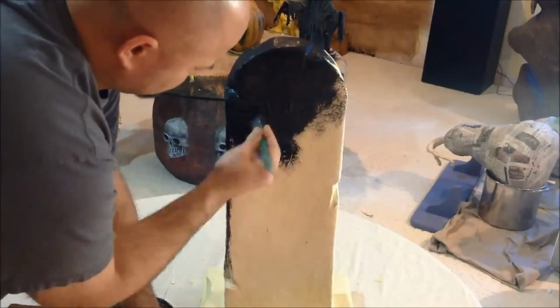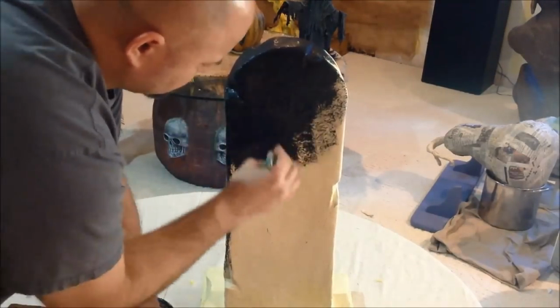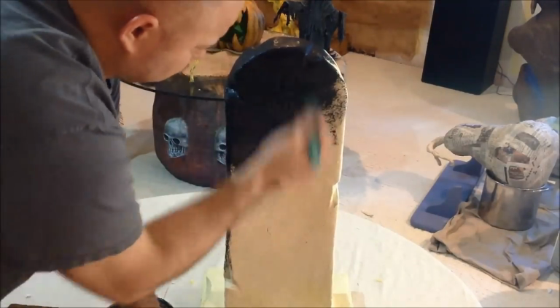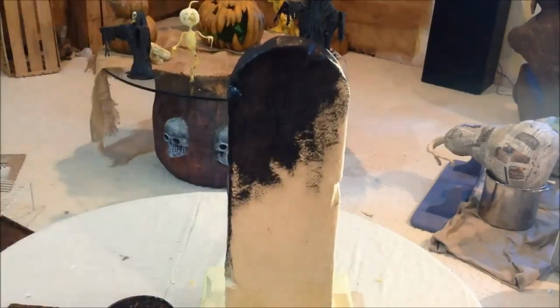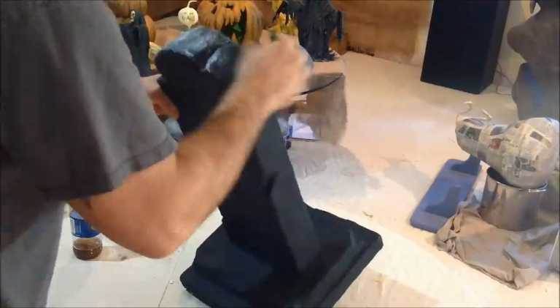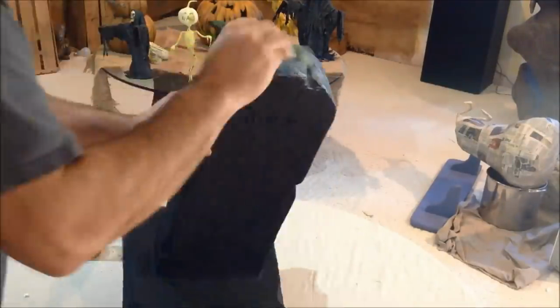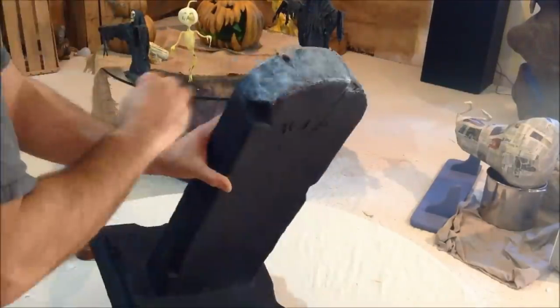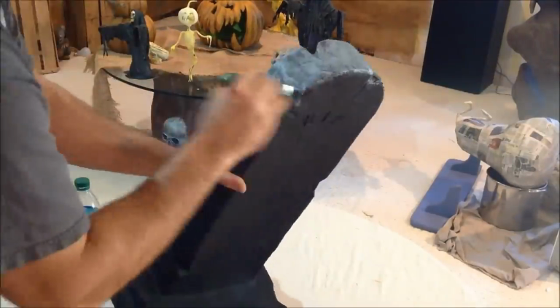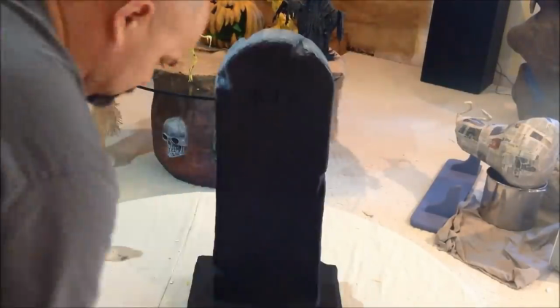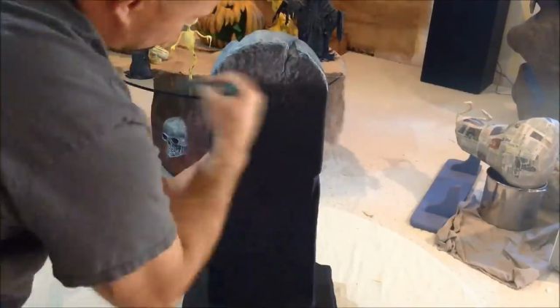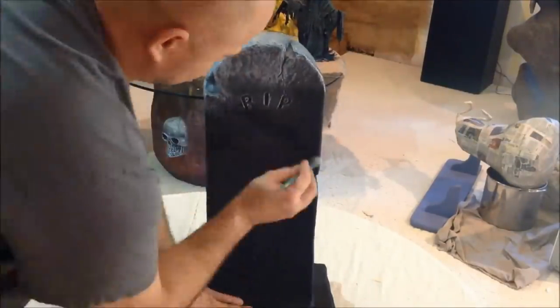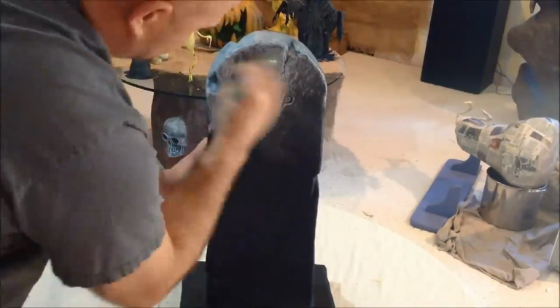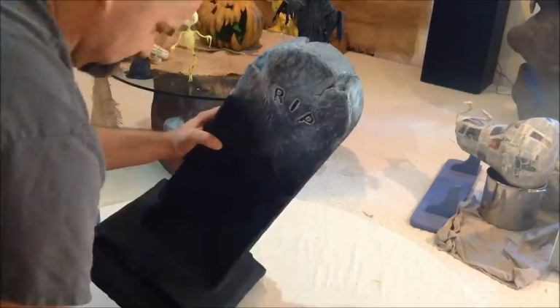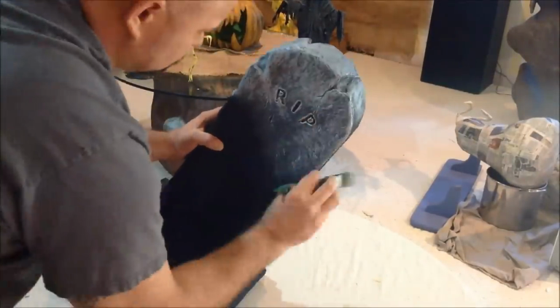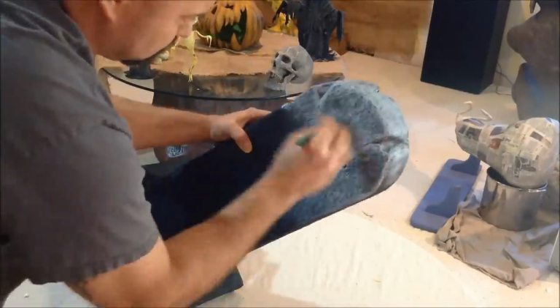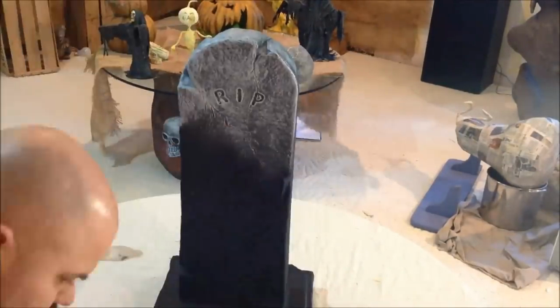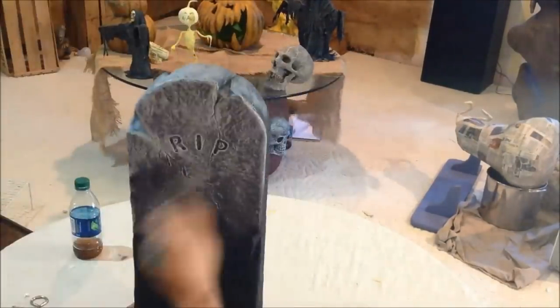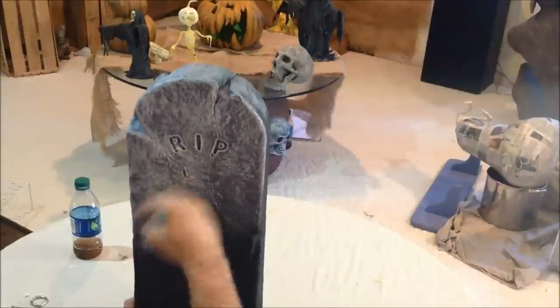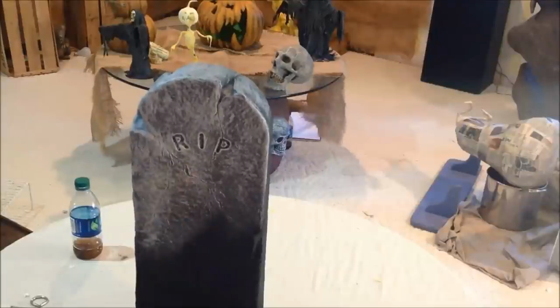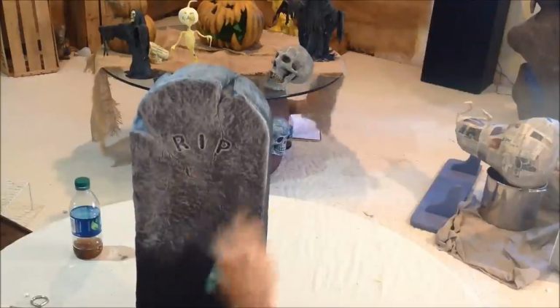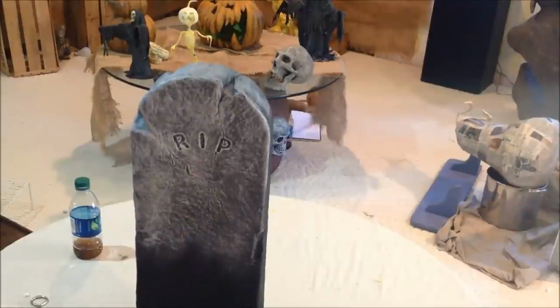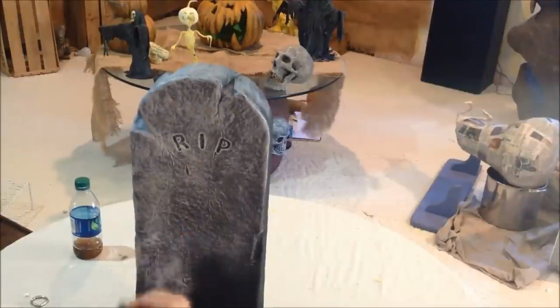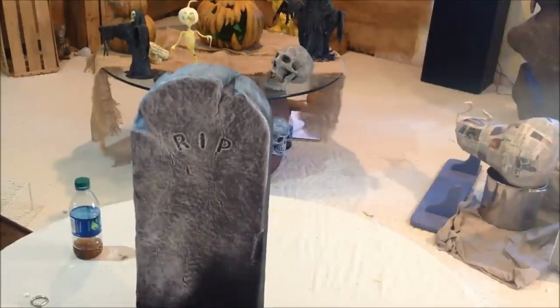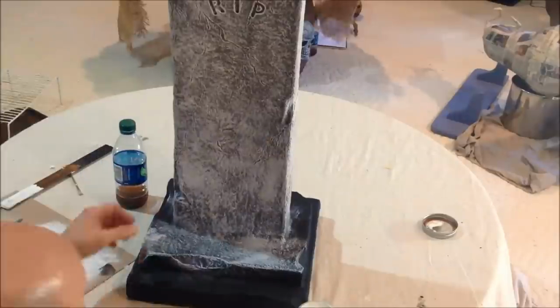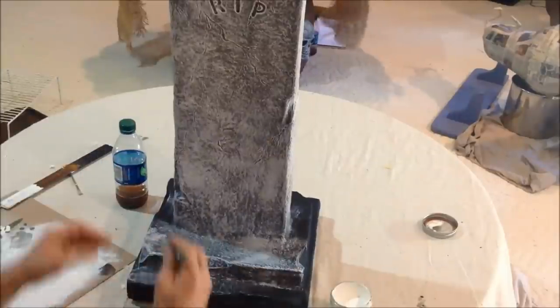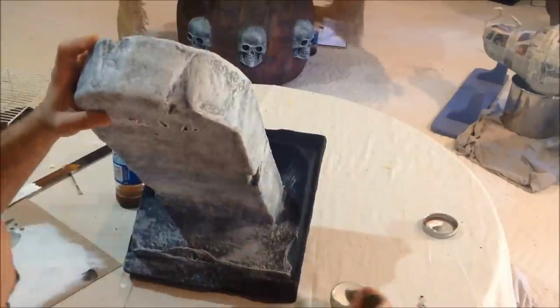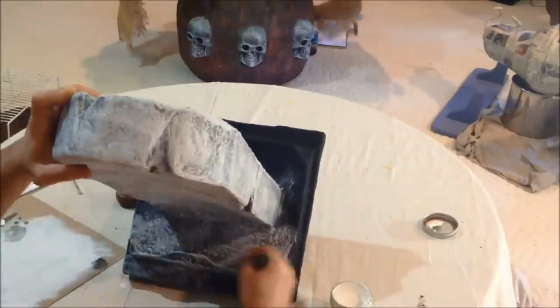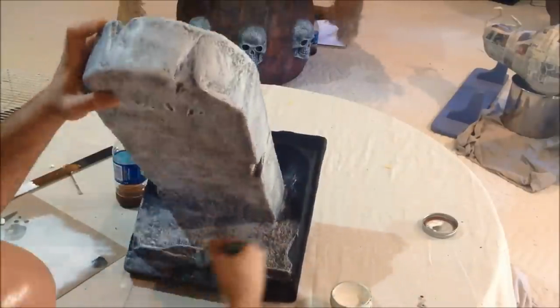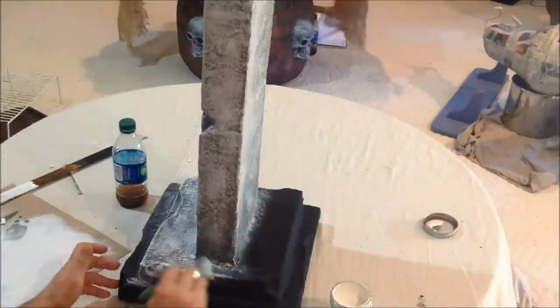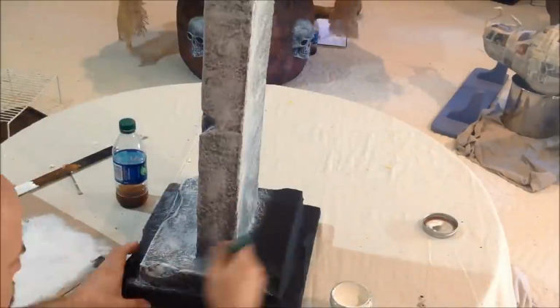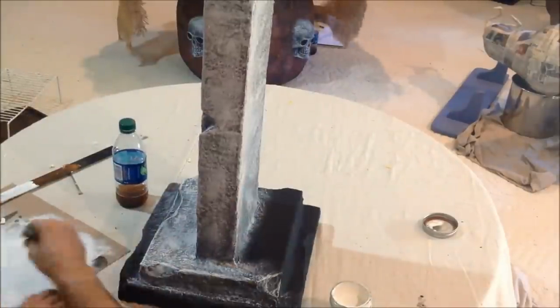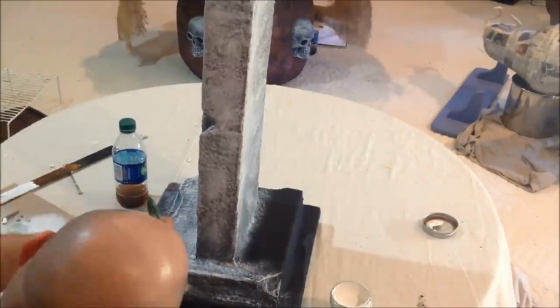Once the entire stone is painted black and dried, we're going to come back through and dry brush white over the entire stone. This is just a painting technique that I picked up a while back. I enjoy it and it really creates depth in your paint.